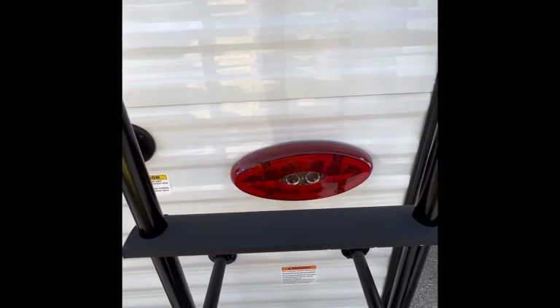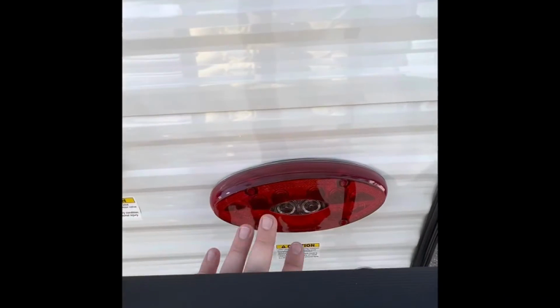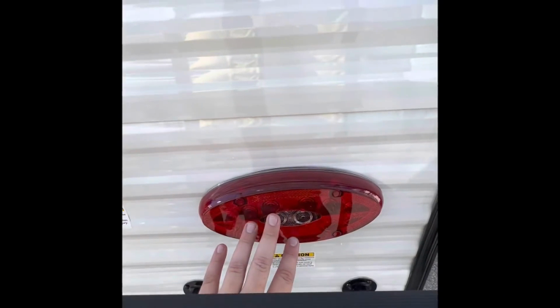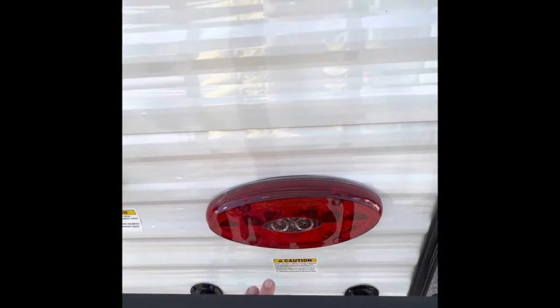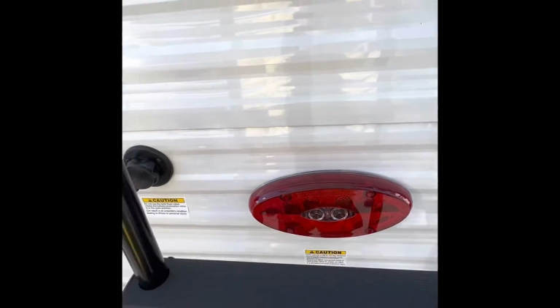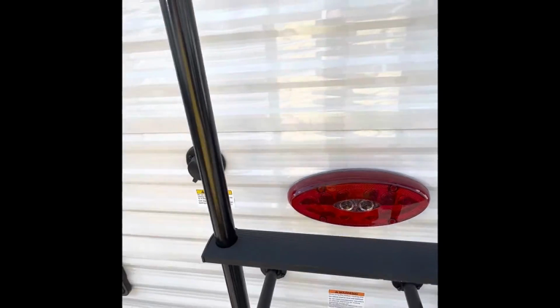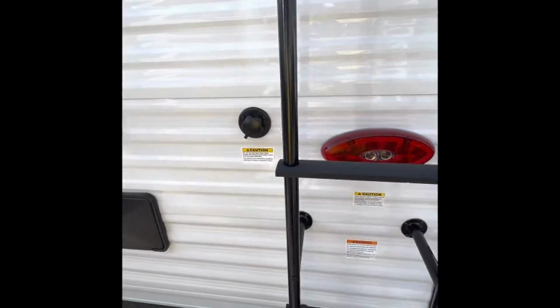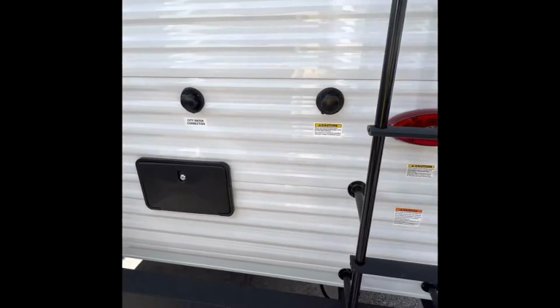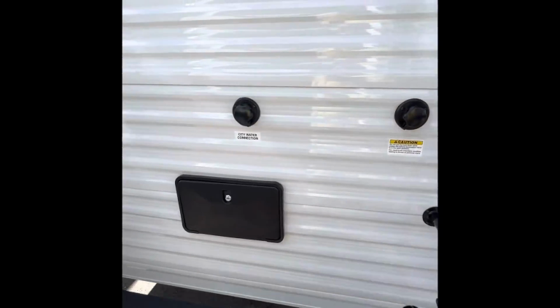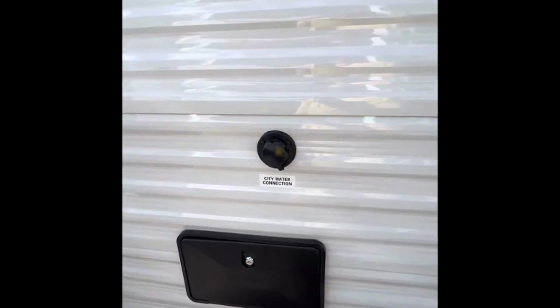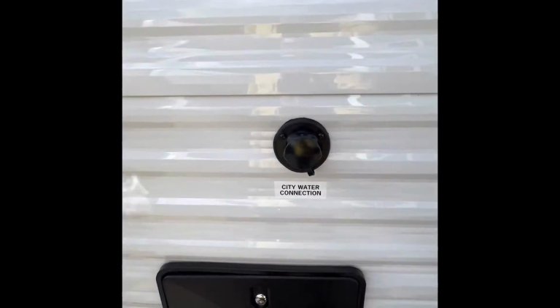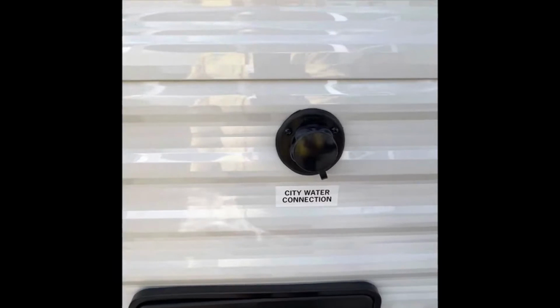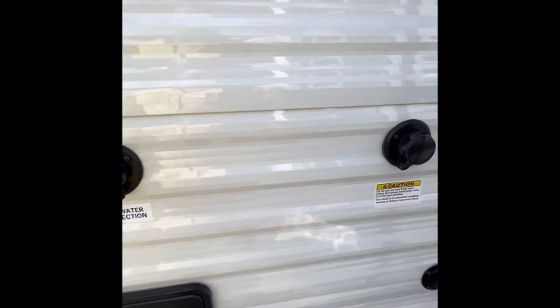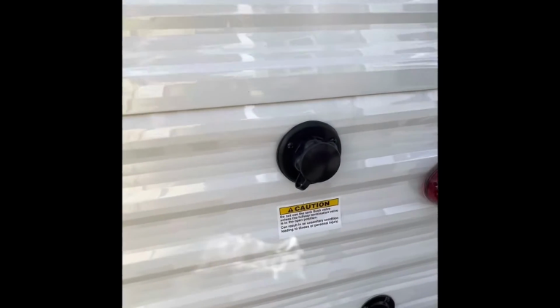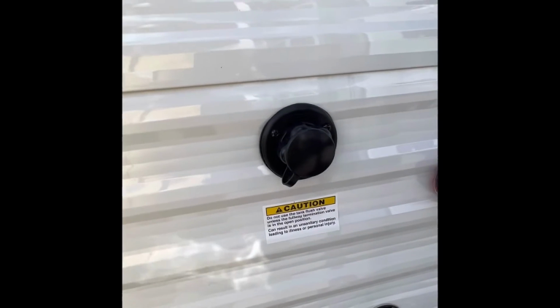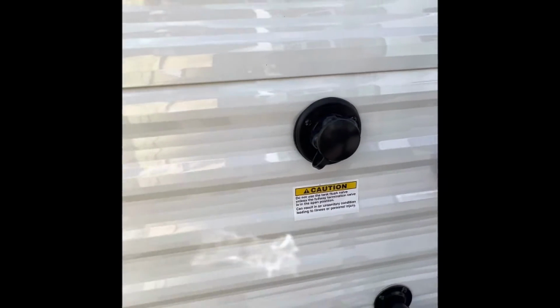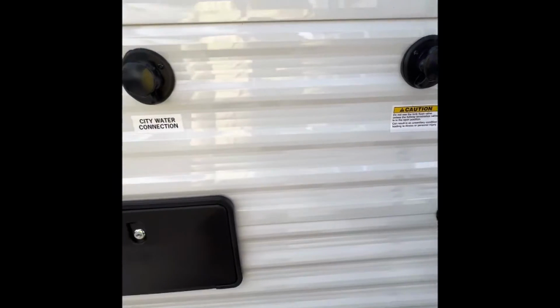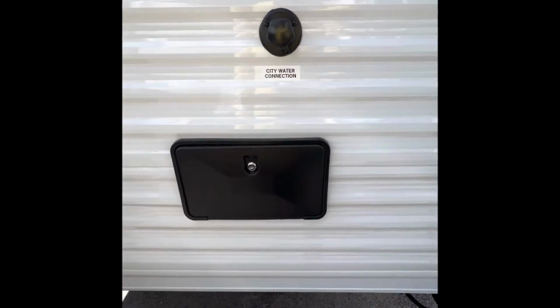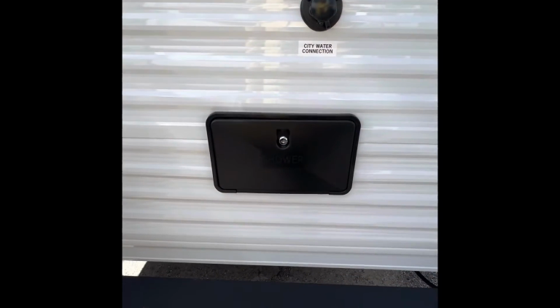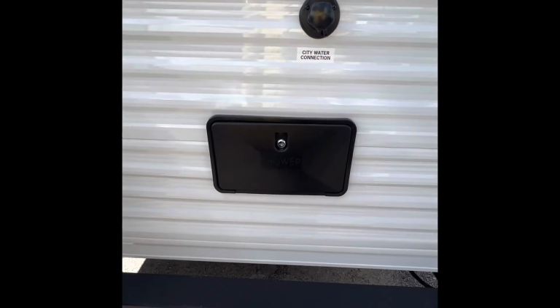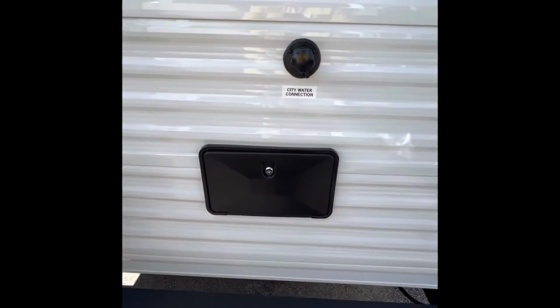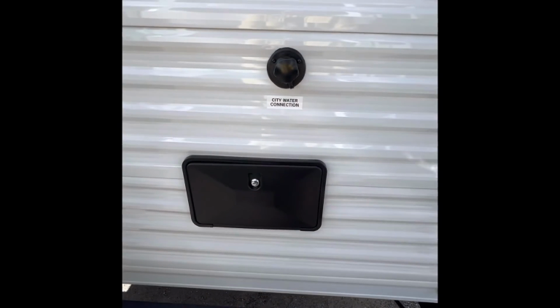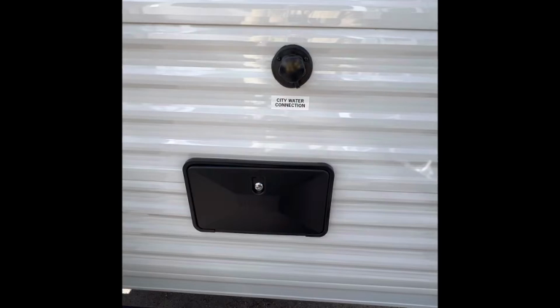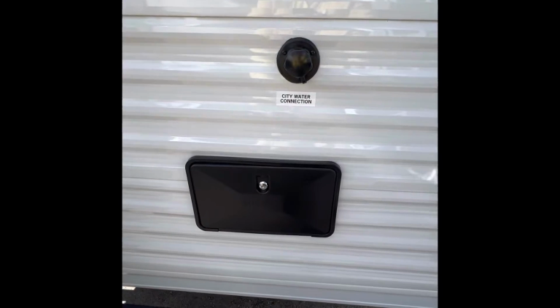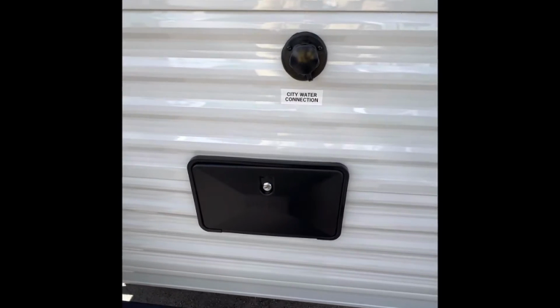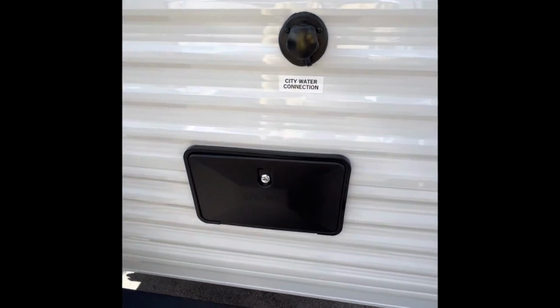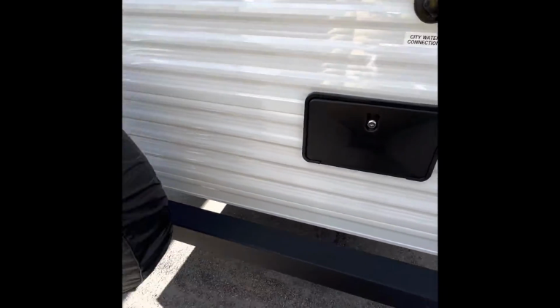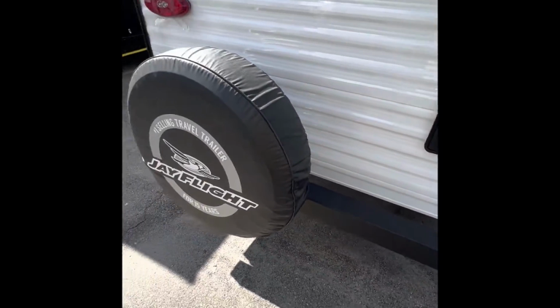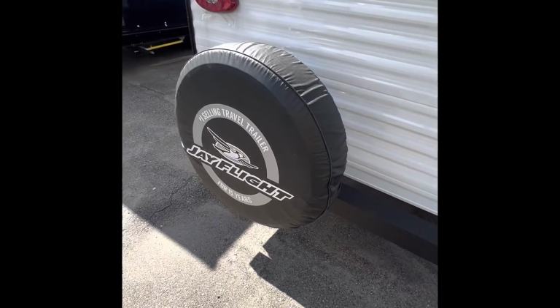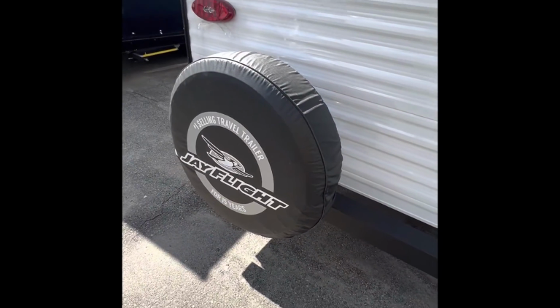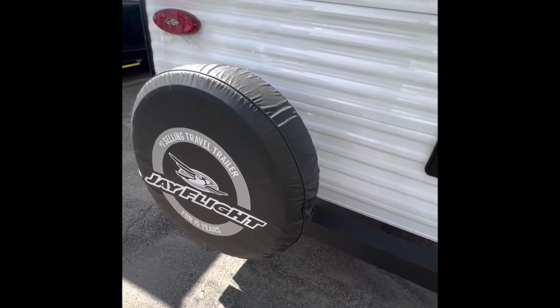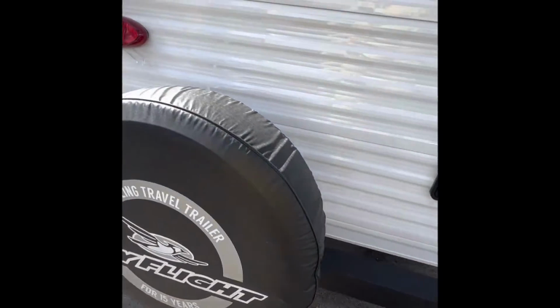Reverse travel light standard — not something you're always seeing in travel trailers. City water connection. Black tank flush standard. Outdoor shower with two hot and cold water knobs and the actual shower head. Spare tire is actually a Goodyear tire as well.